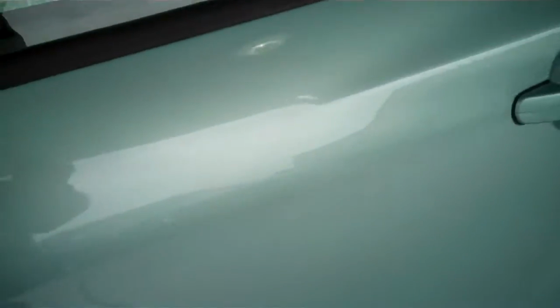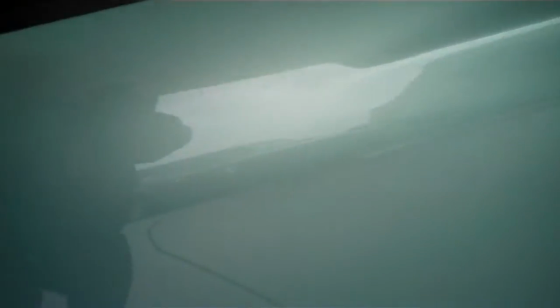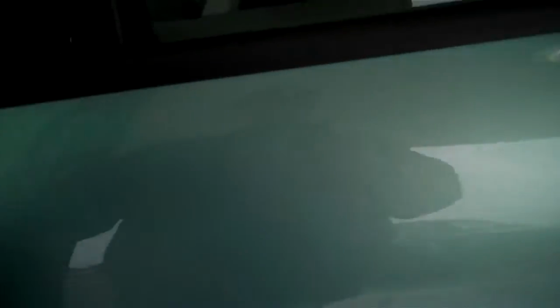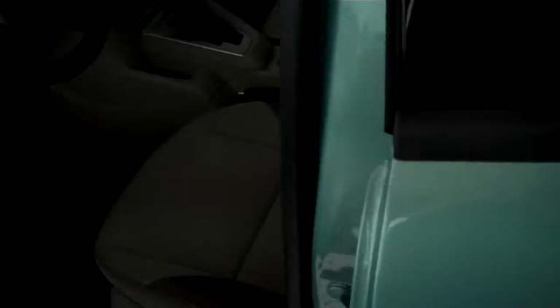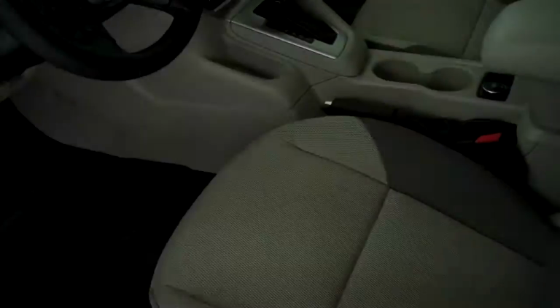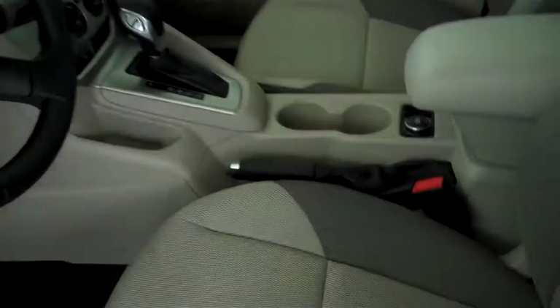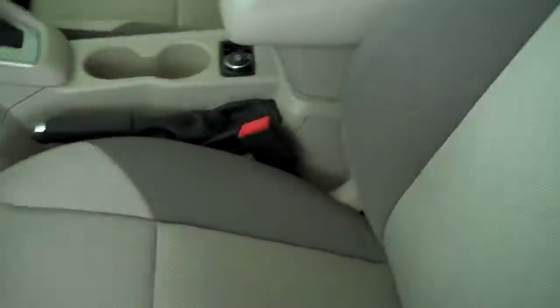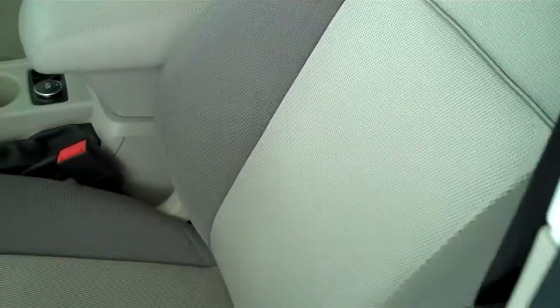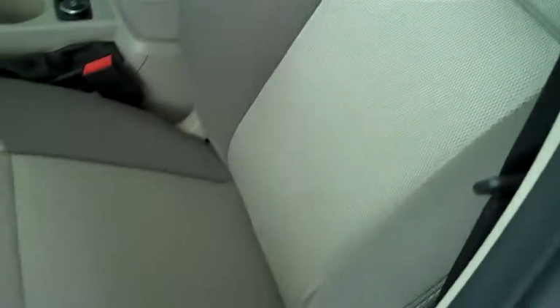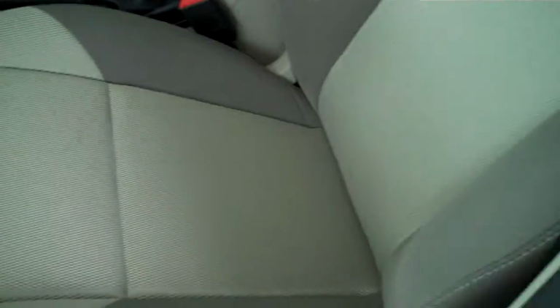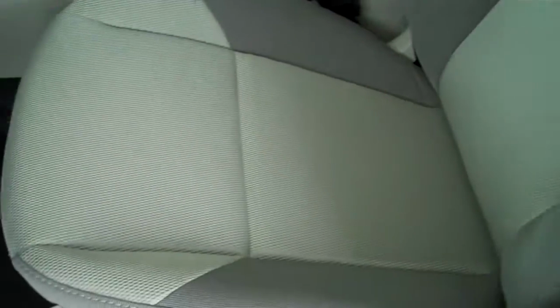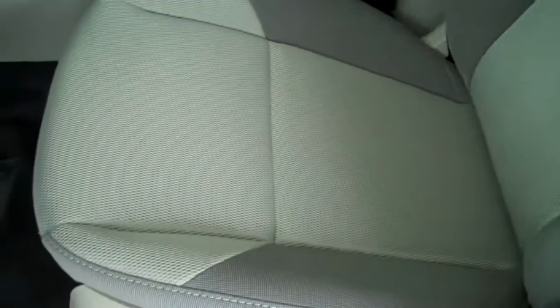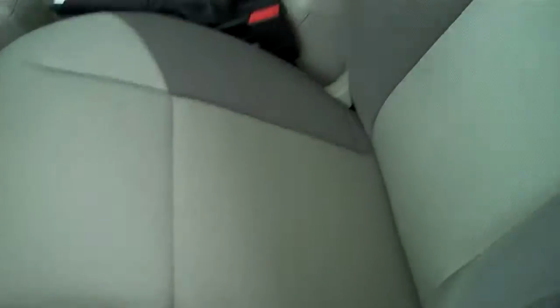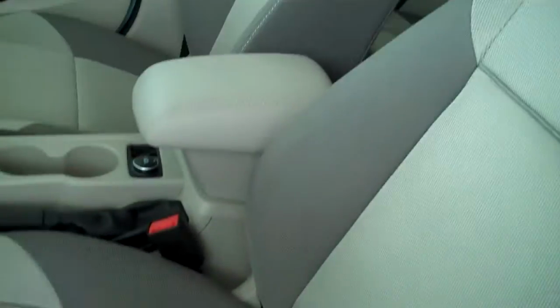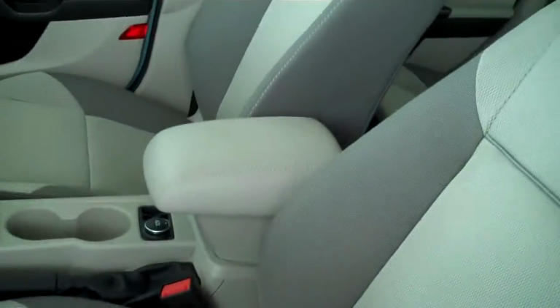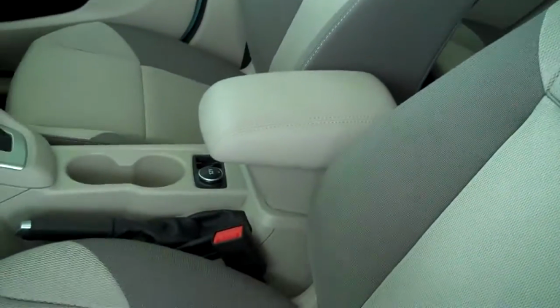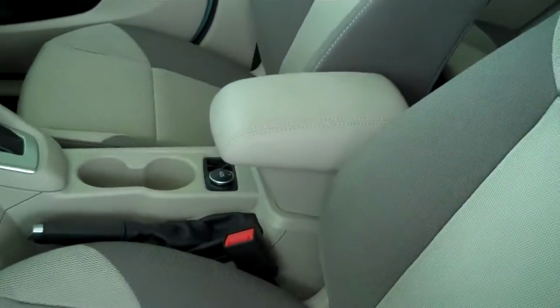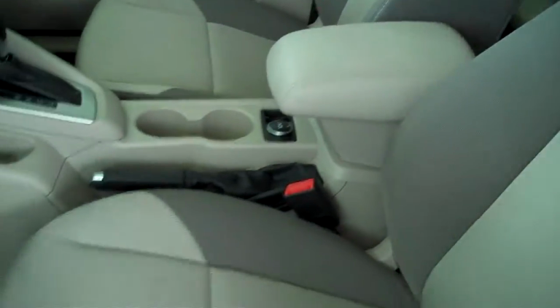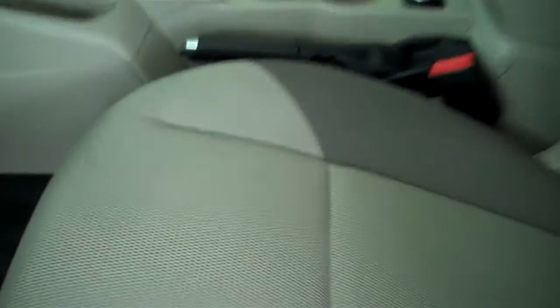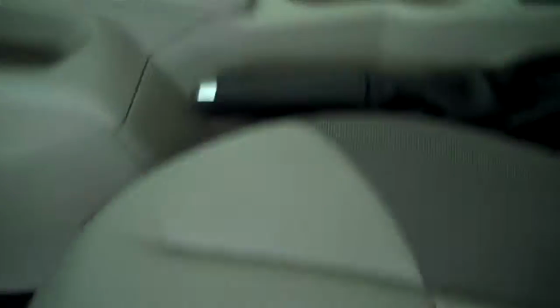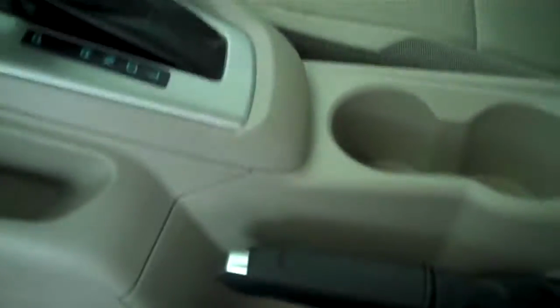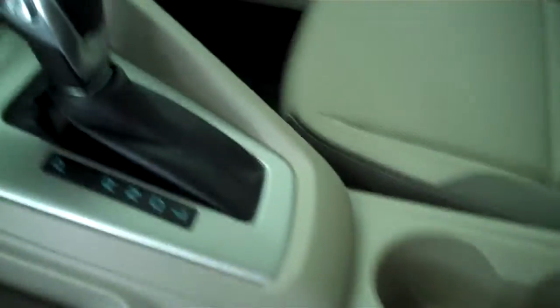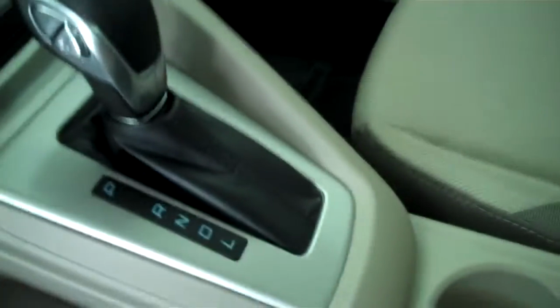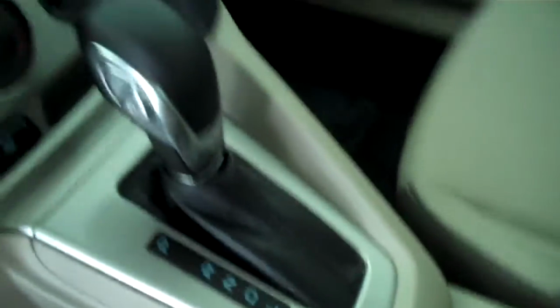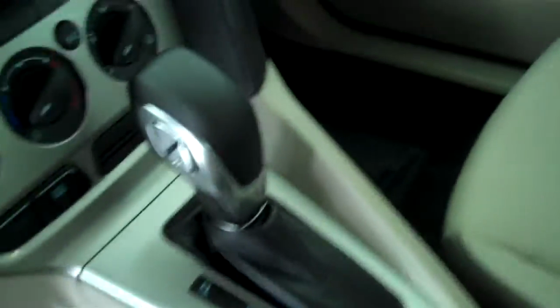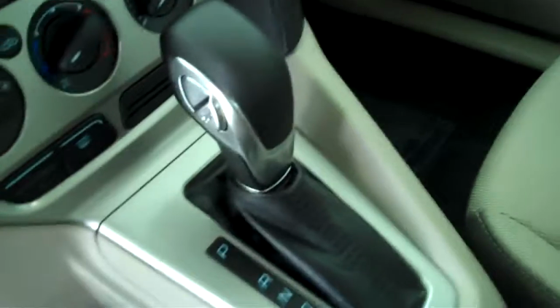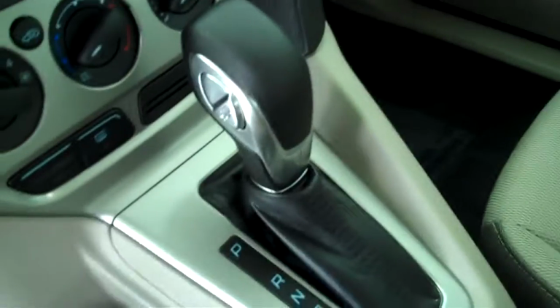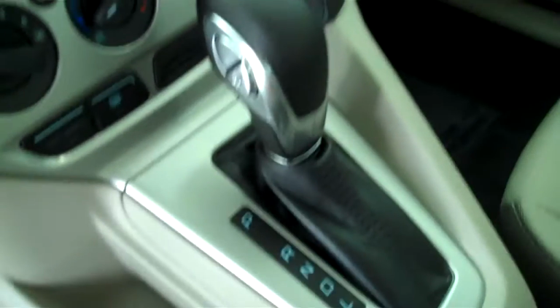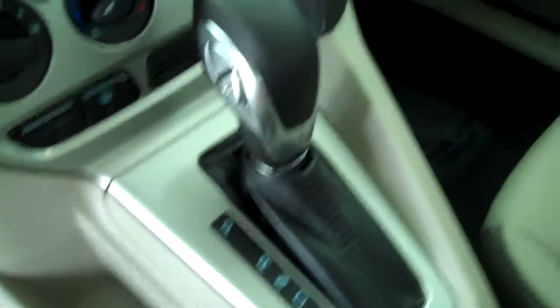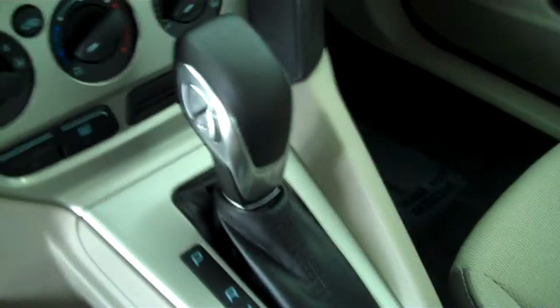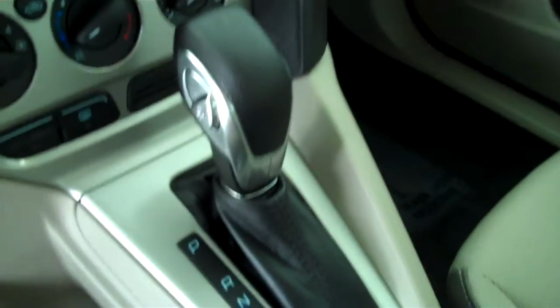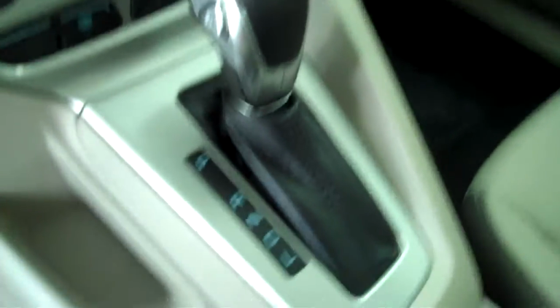It has a medium light stone interior, cloth seats, a console, bucket seats, automatic transmission, and shifters on the console.